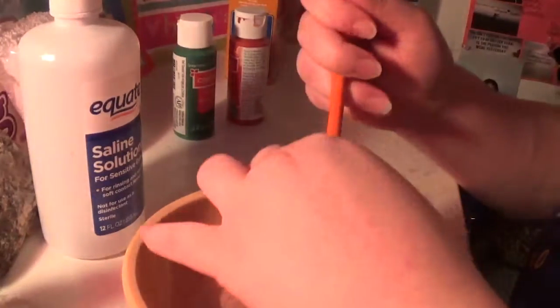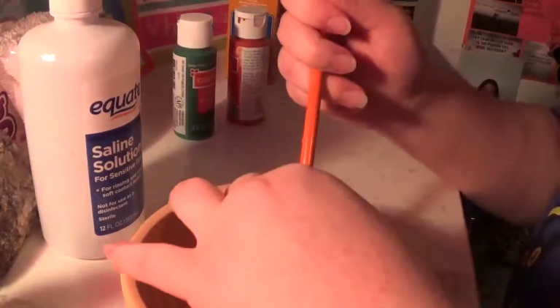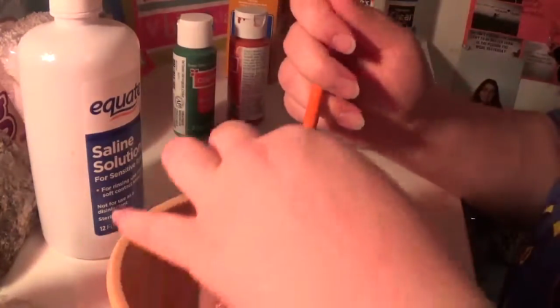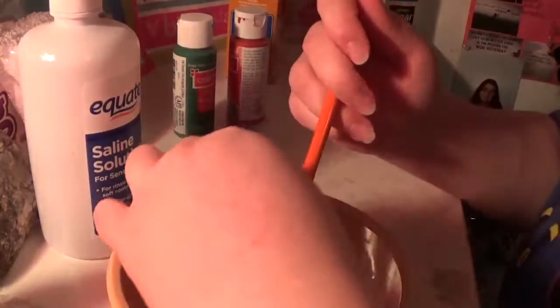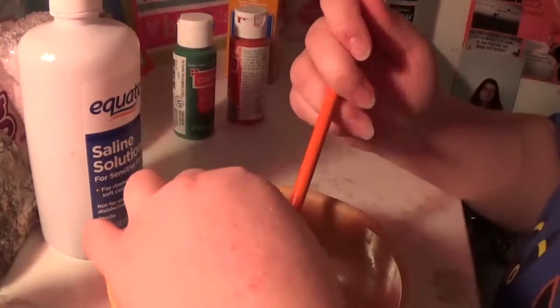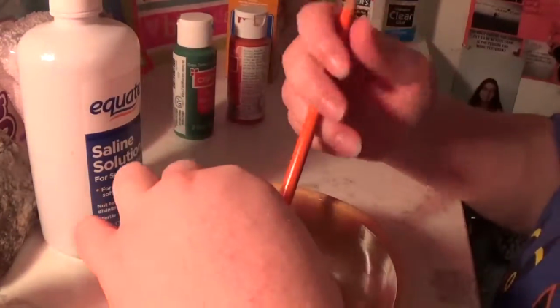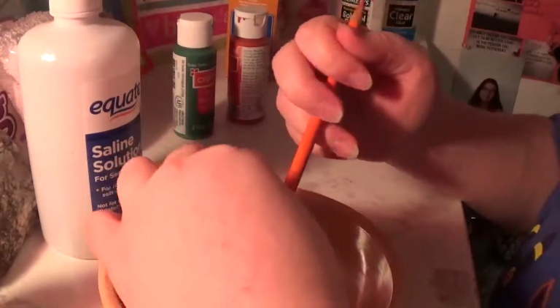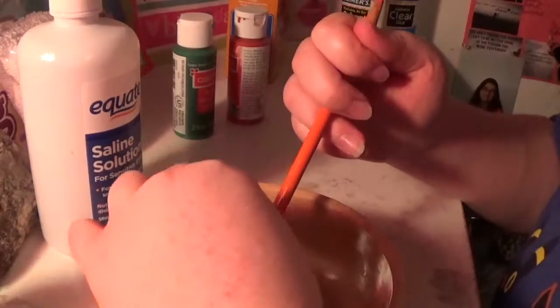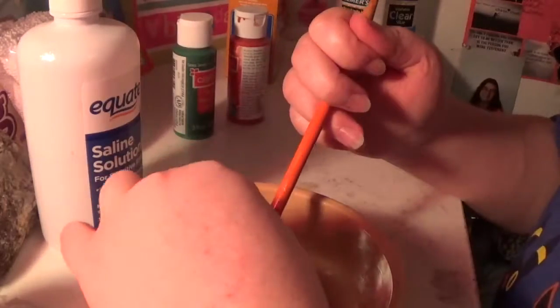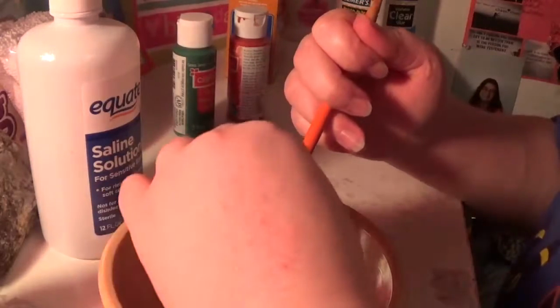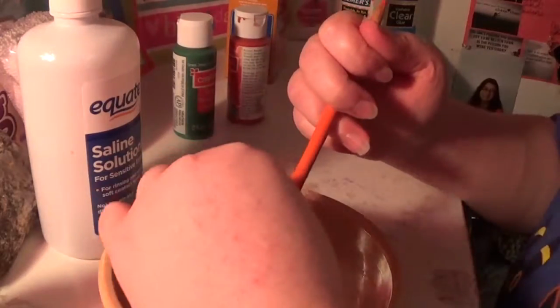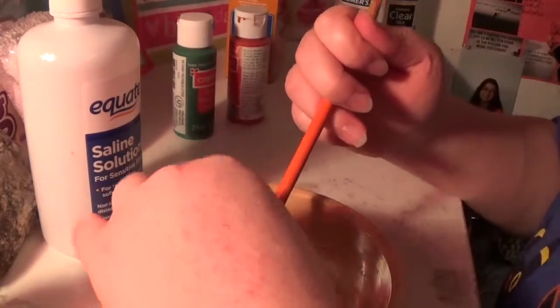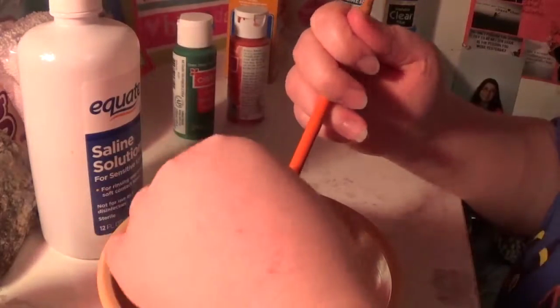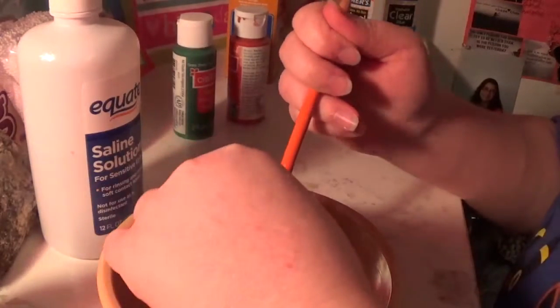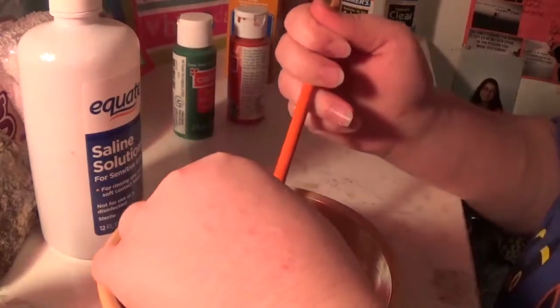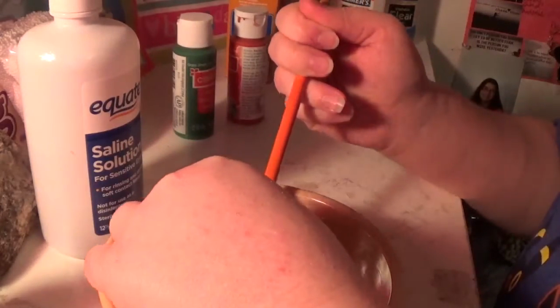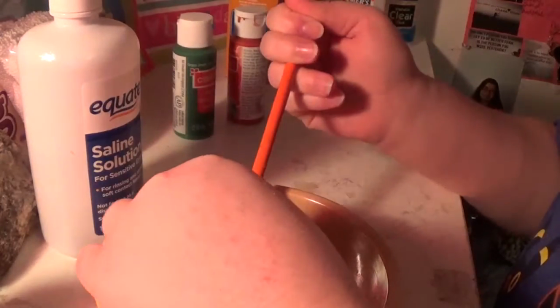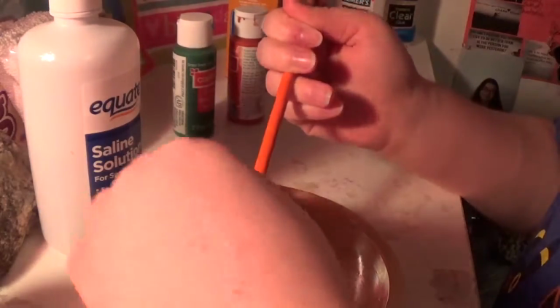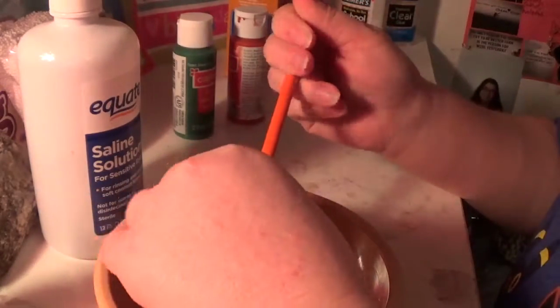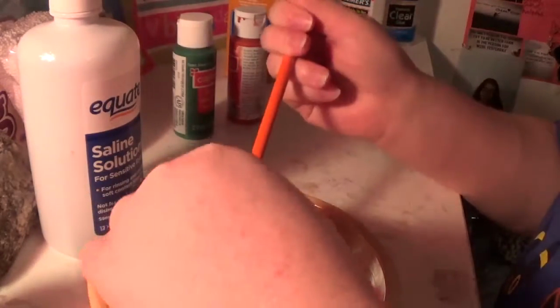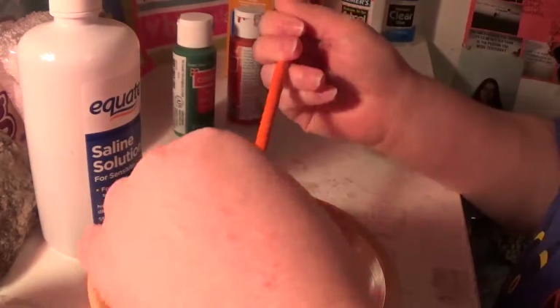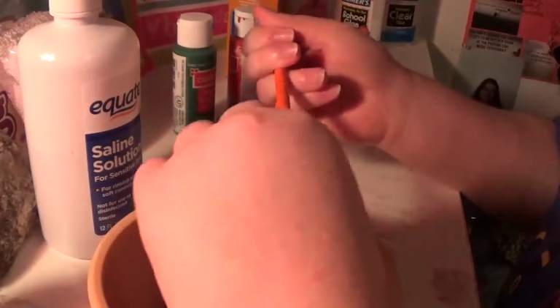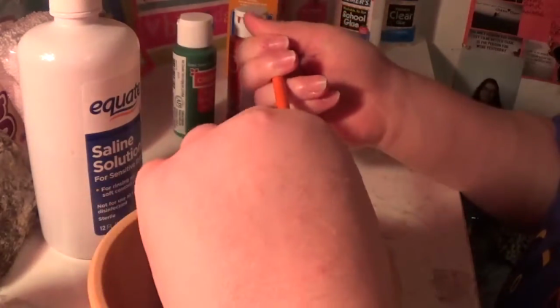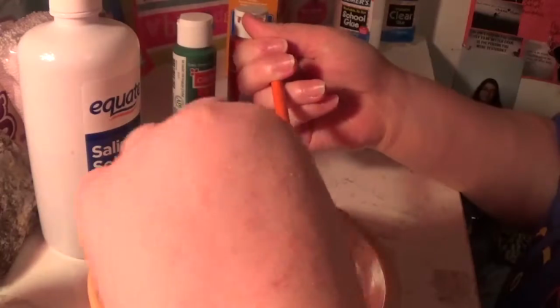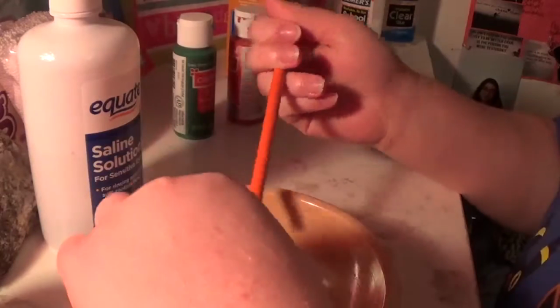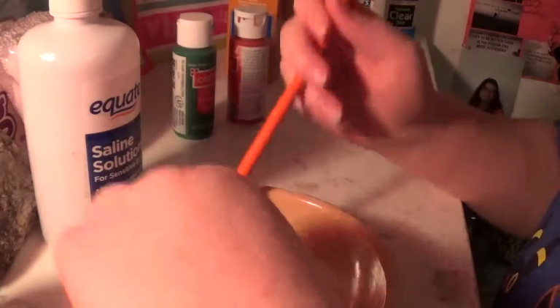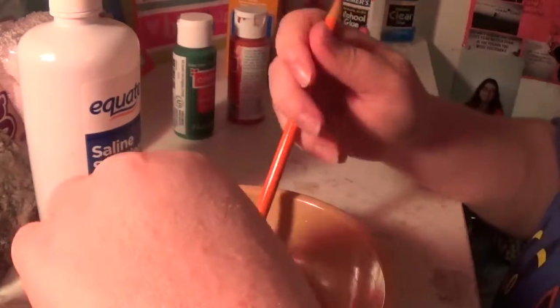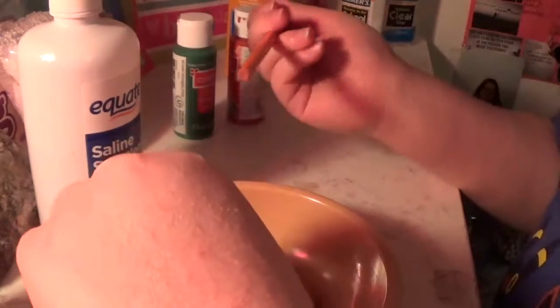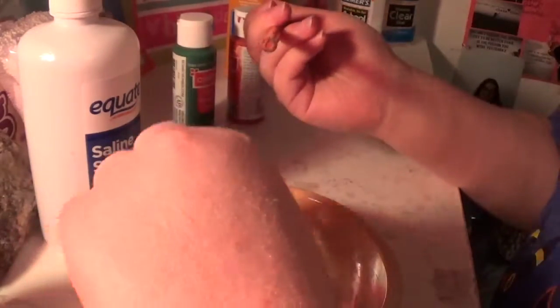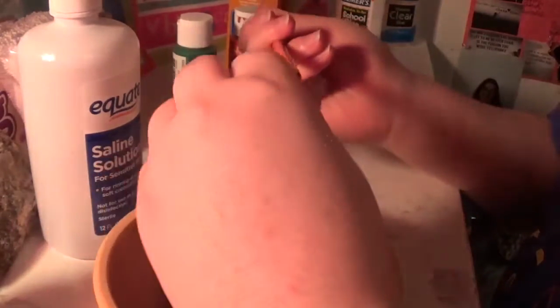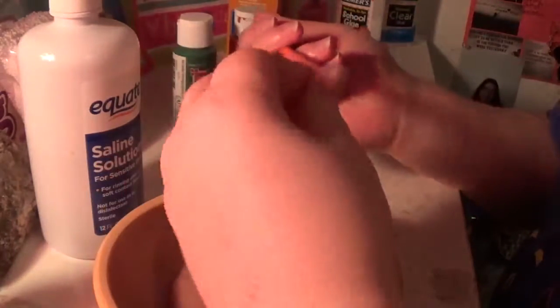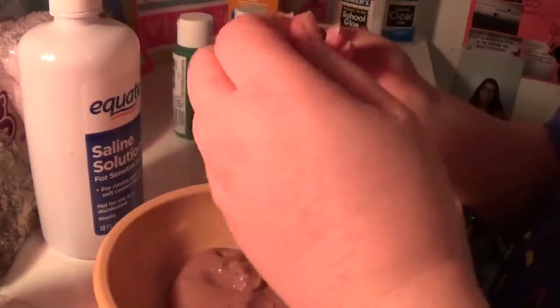If you like those snowball things in there, let me know and I'll add them in my next slime that I make. My sister also makes slime but she doesn't have a YouTube channel.